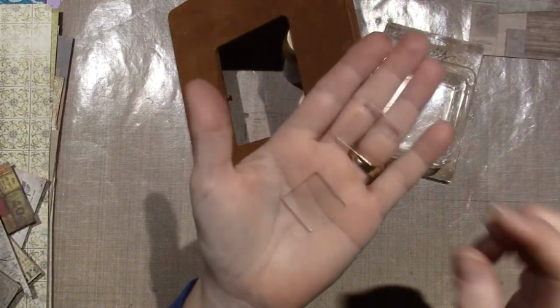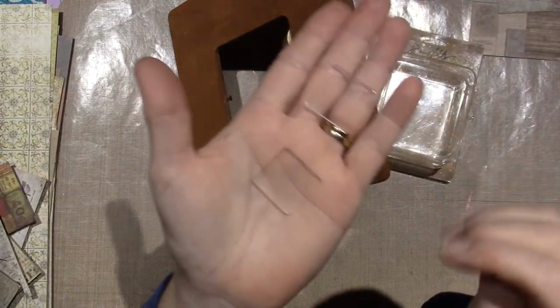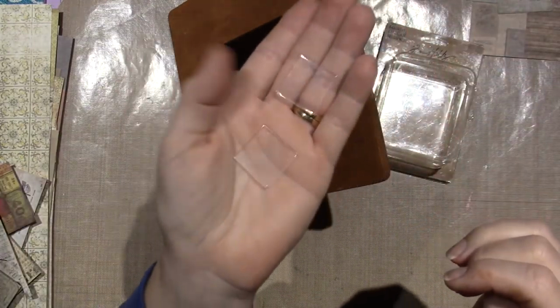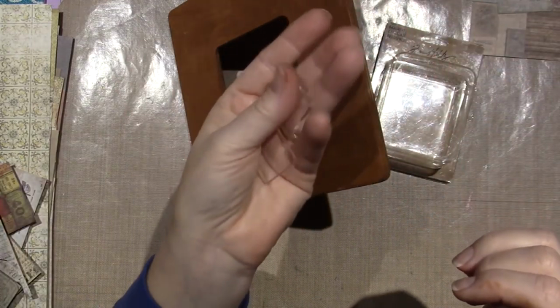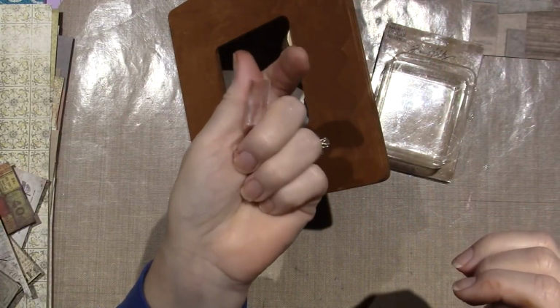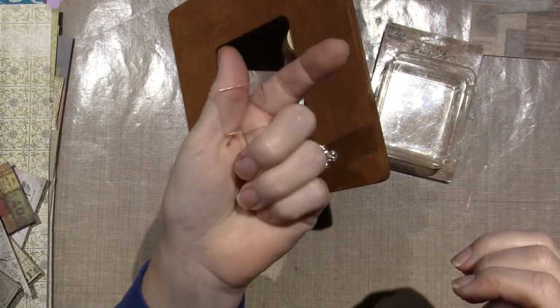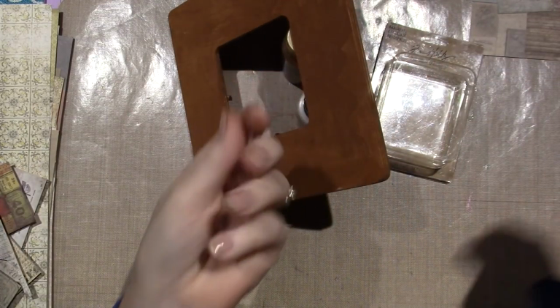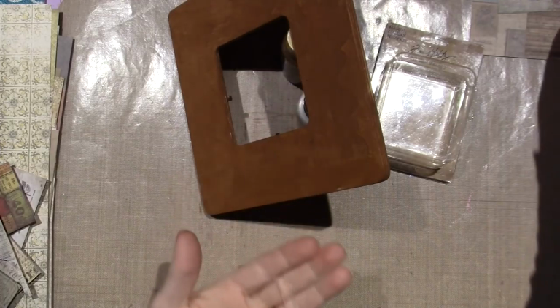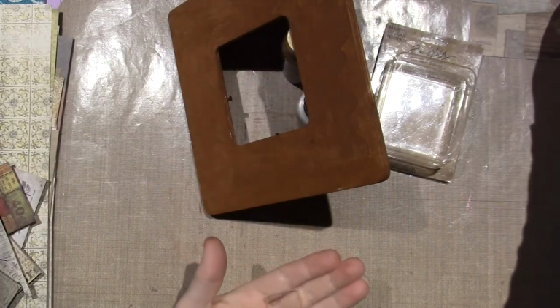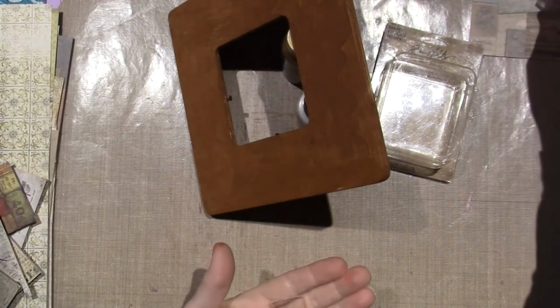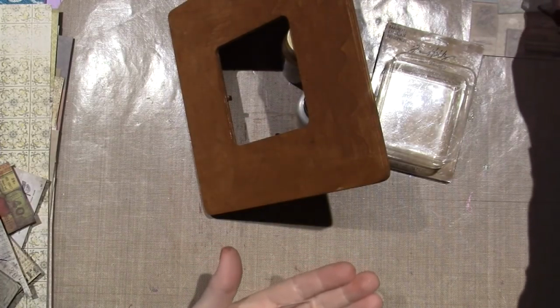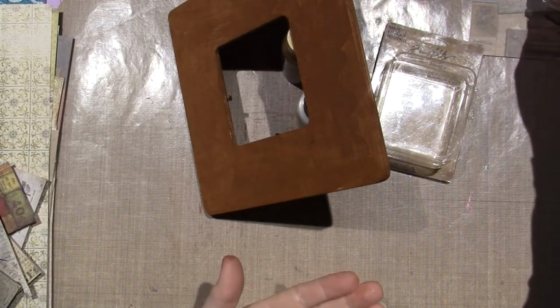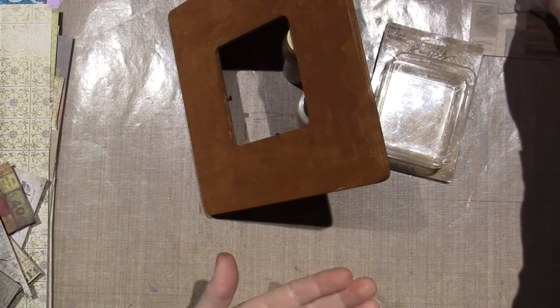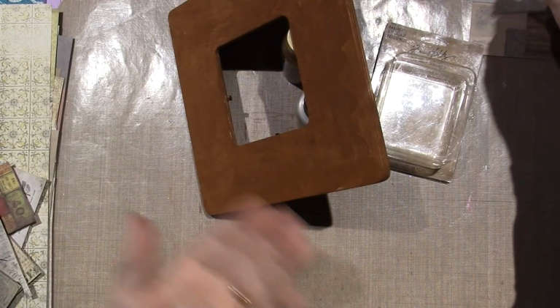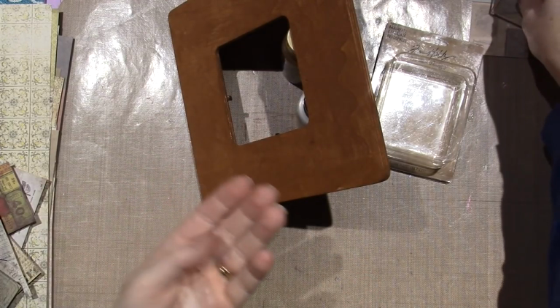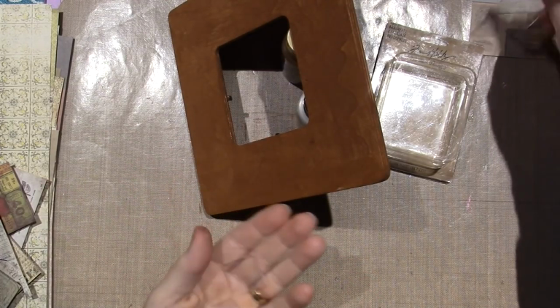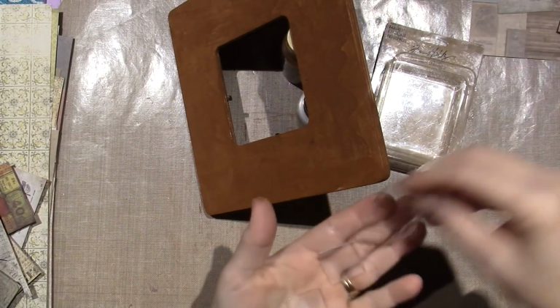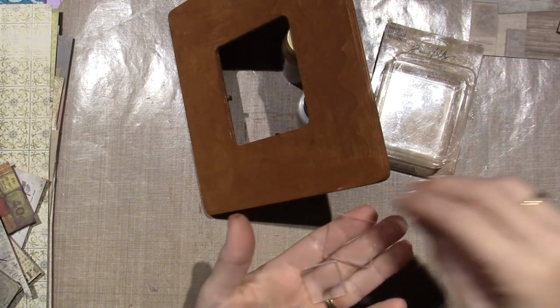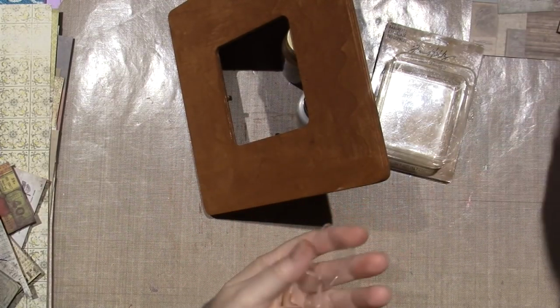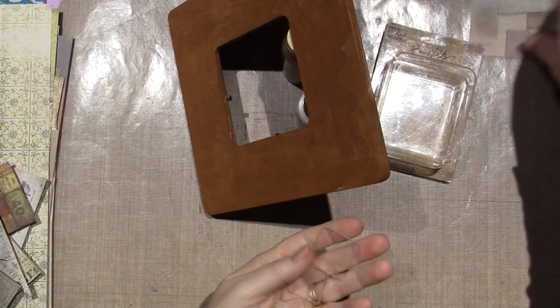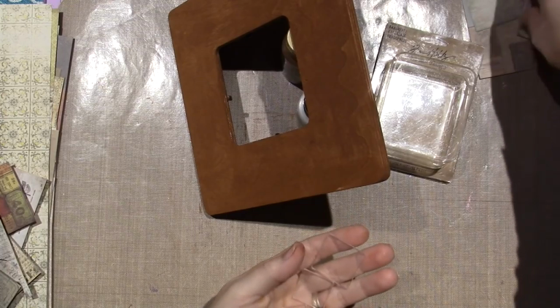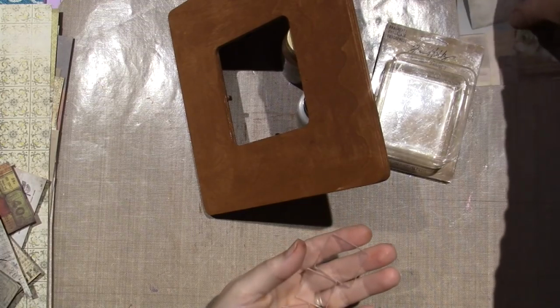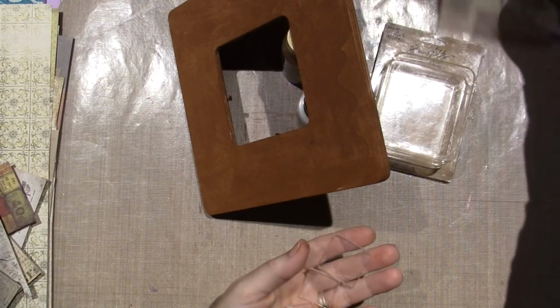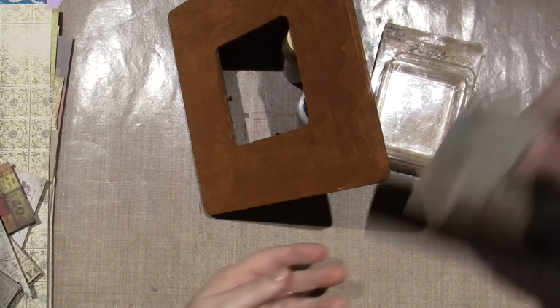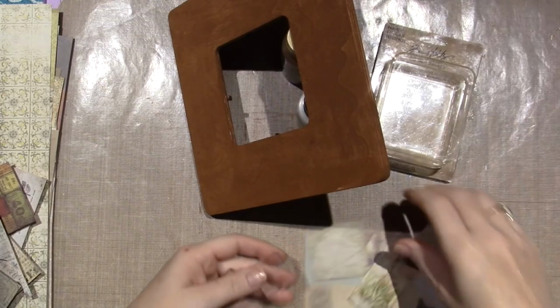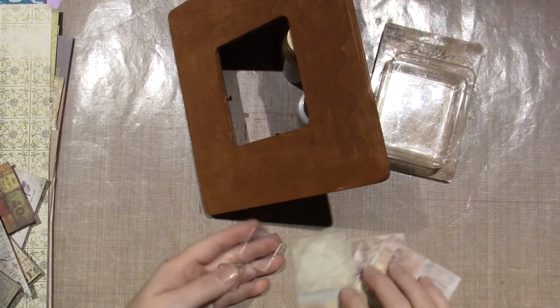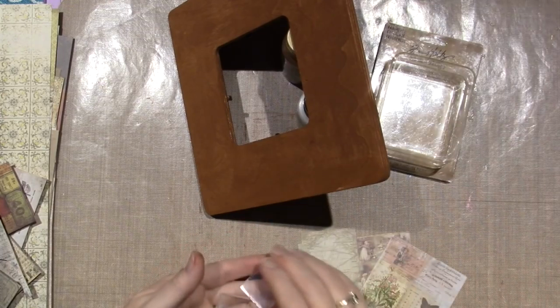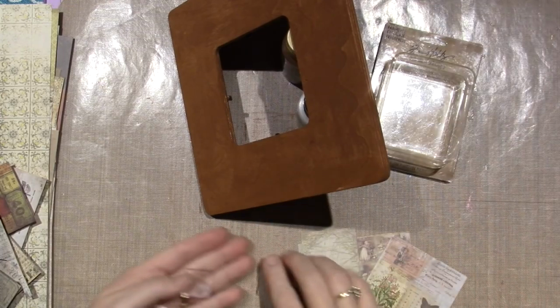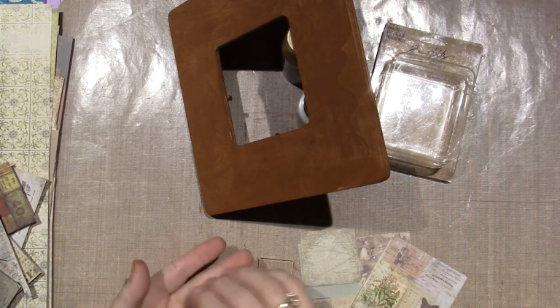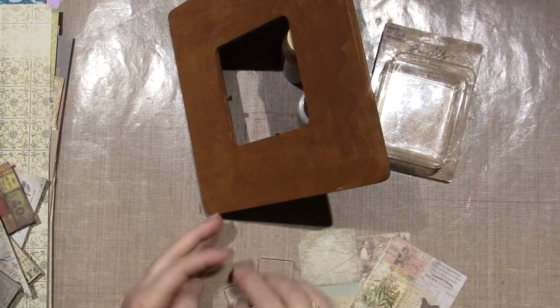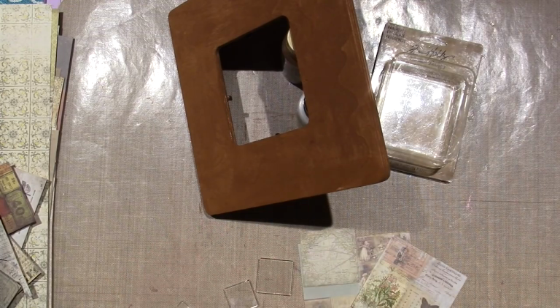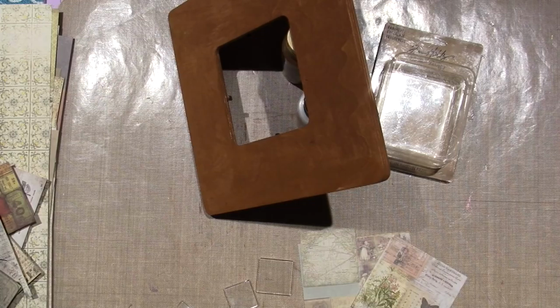They're just plastic, and they come in a couple of different sizes, so you have long ones and short ones.